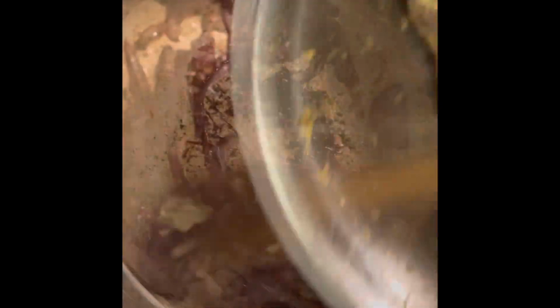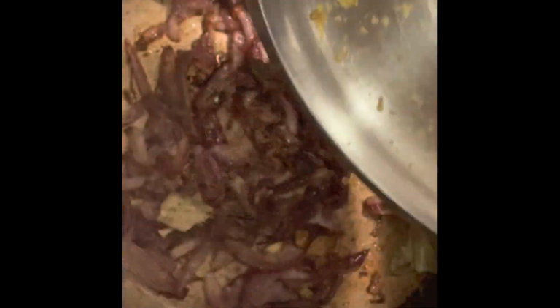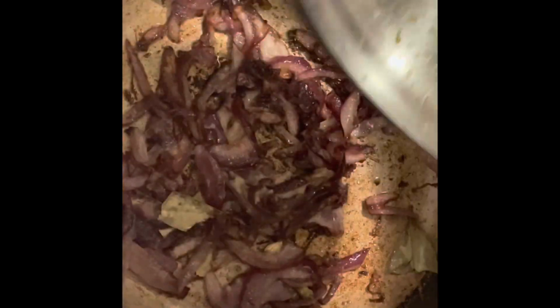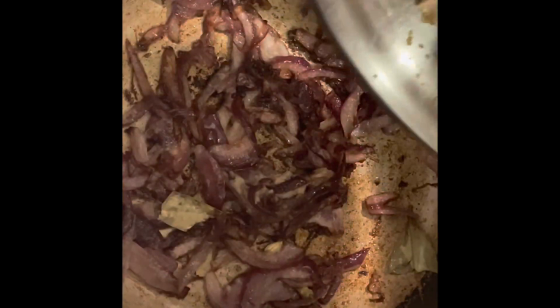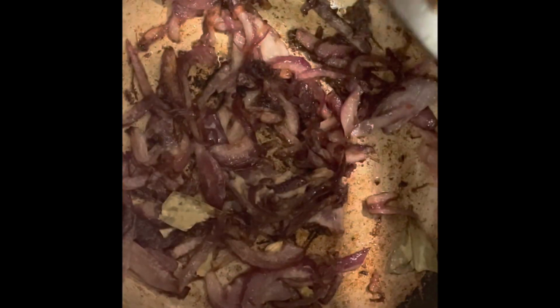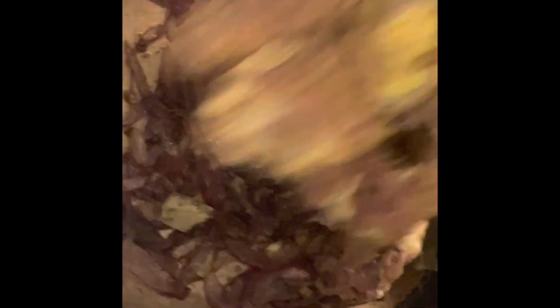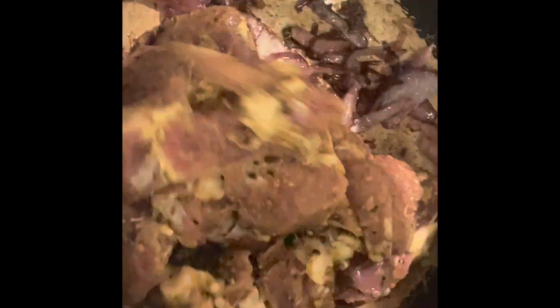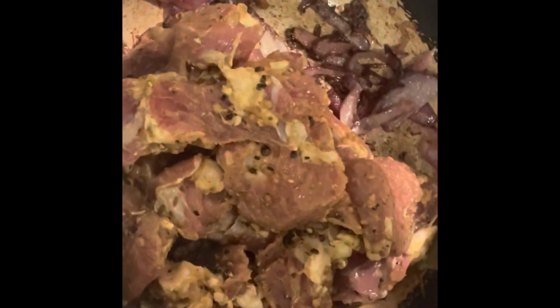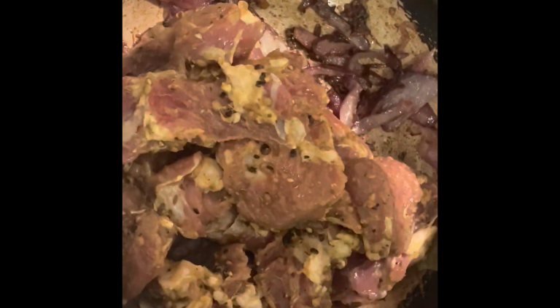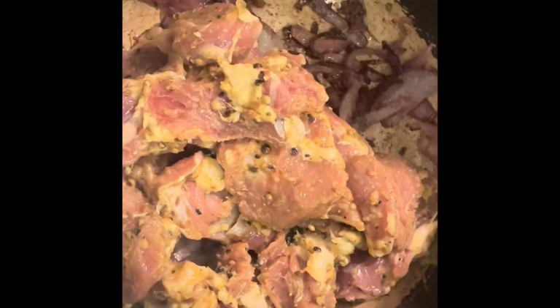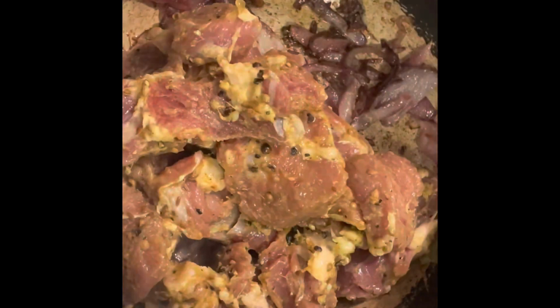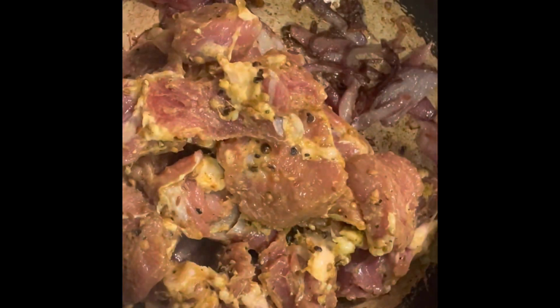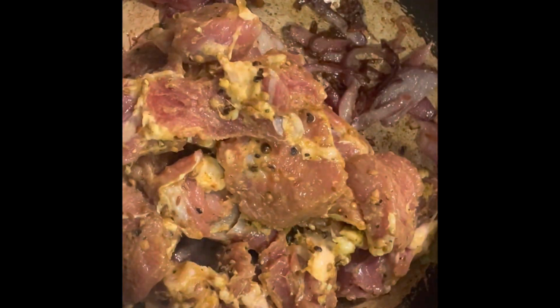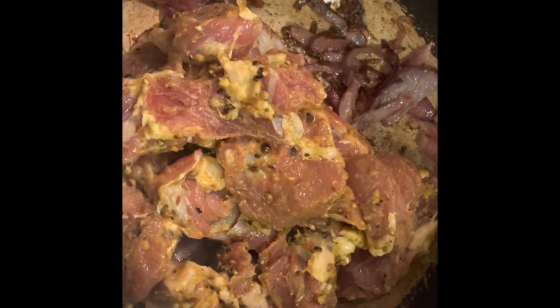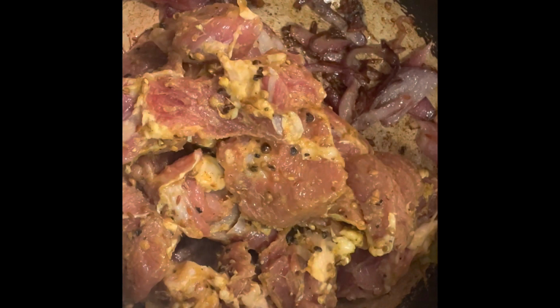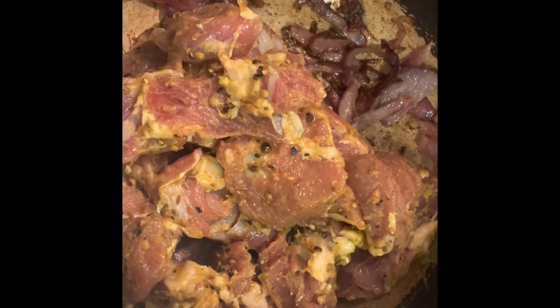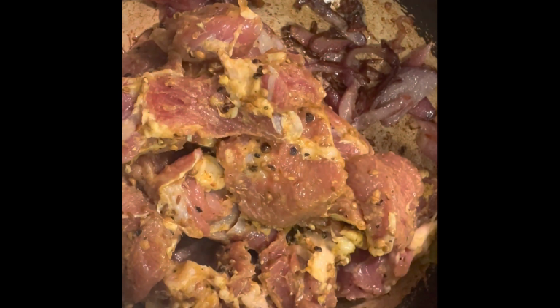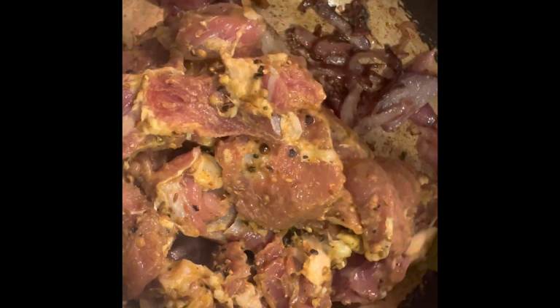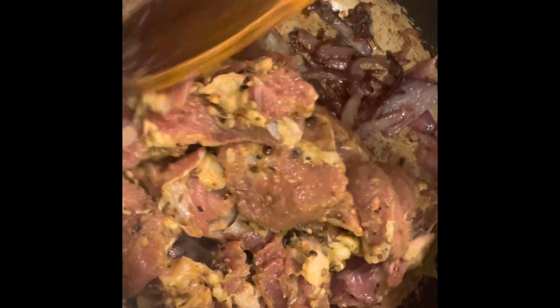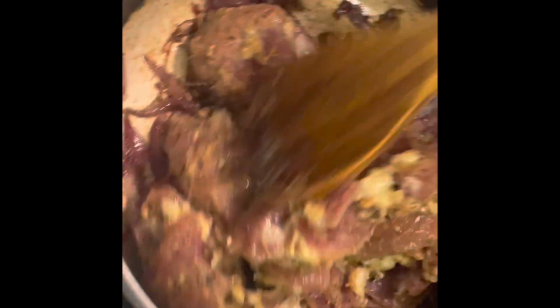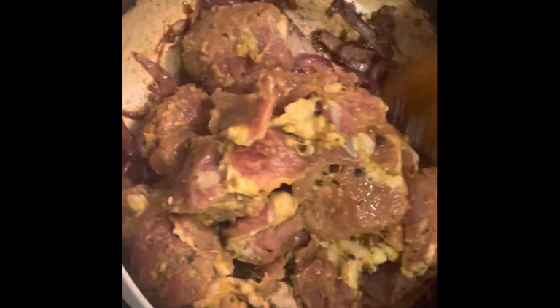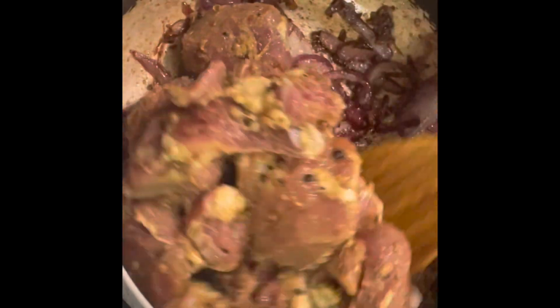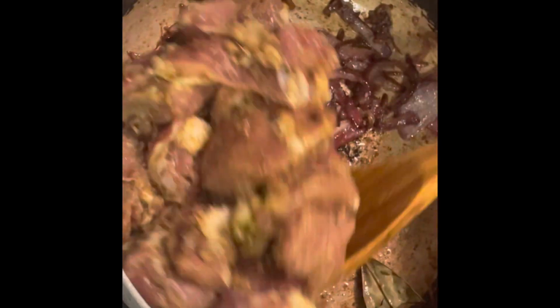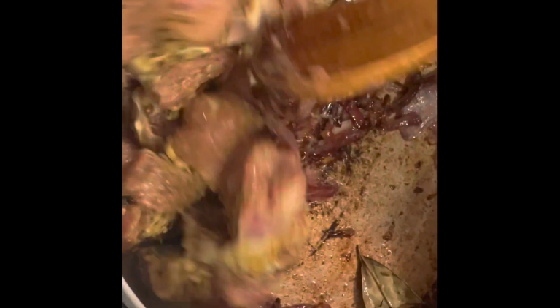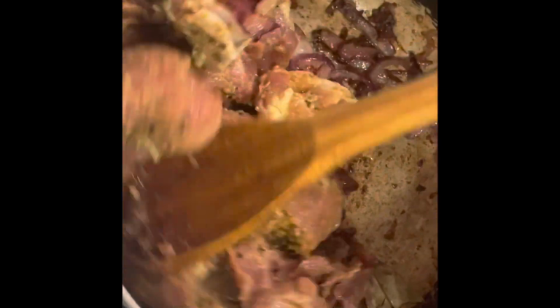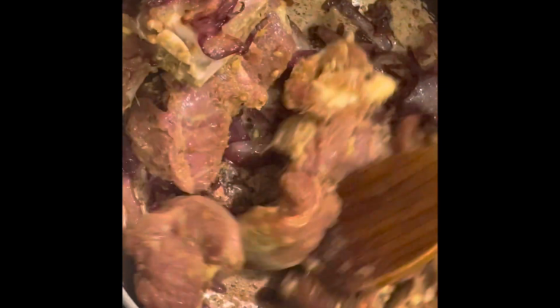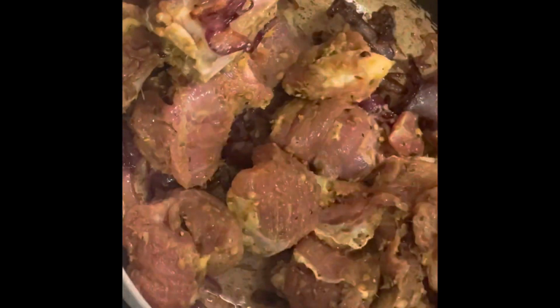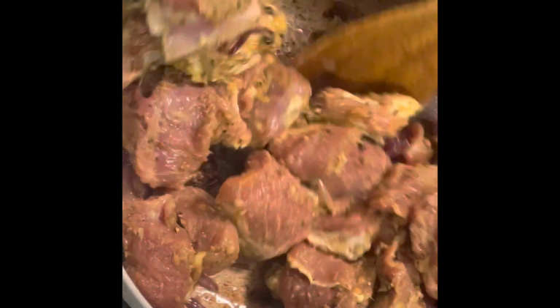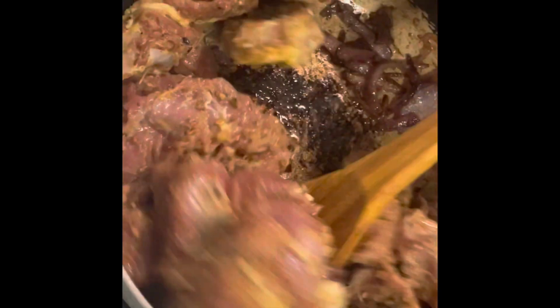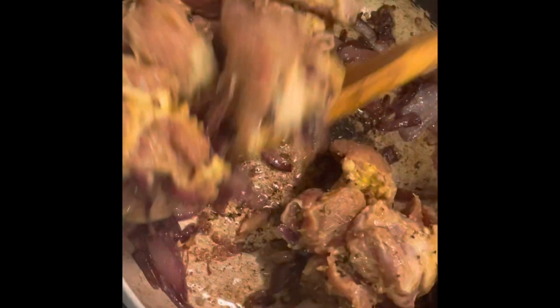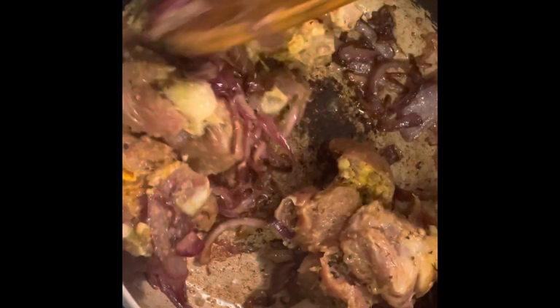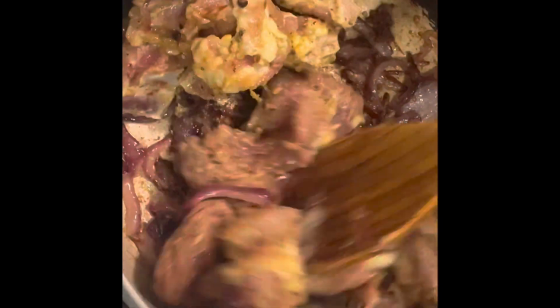What you want to do next is add in your marinating beef. Sauté the beef around until the color changes into a light brown.